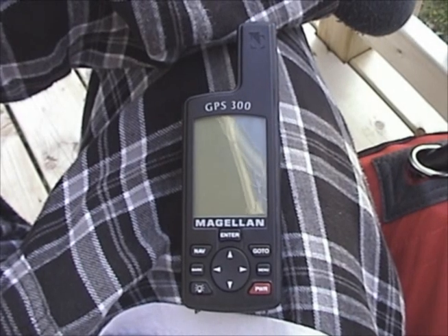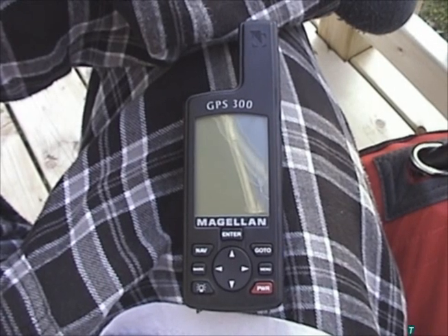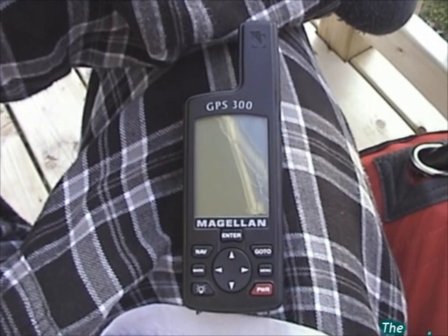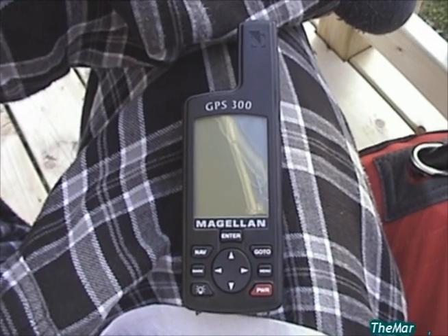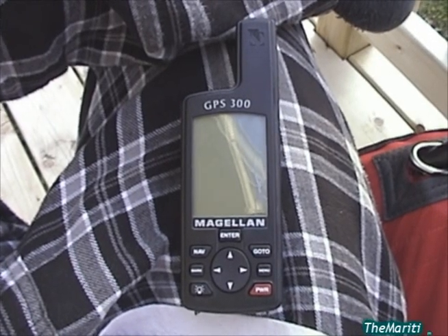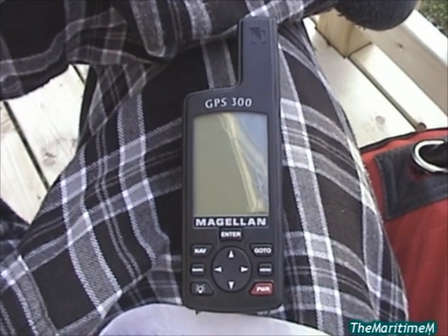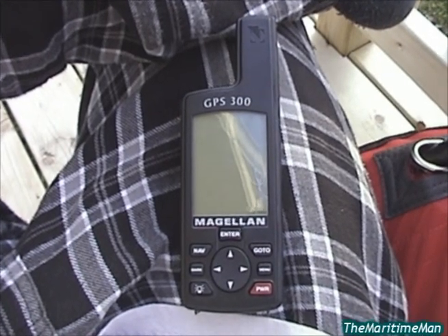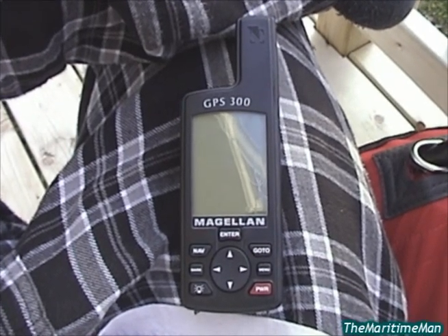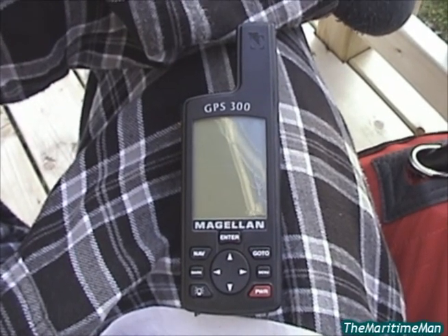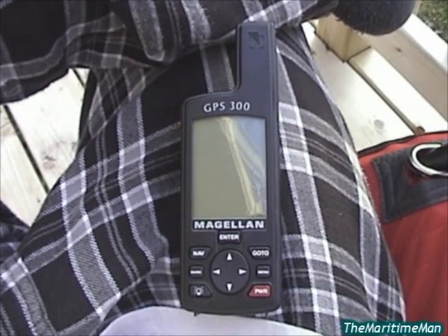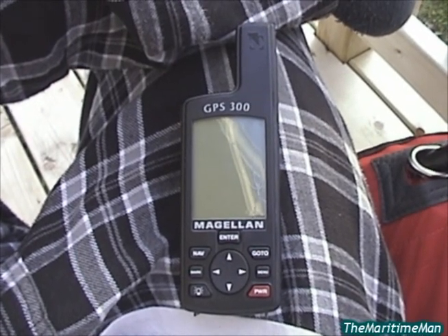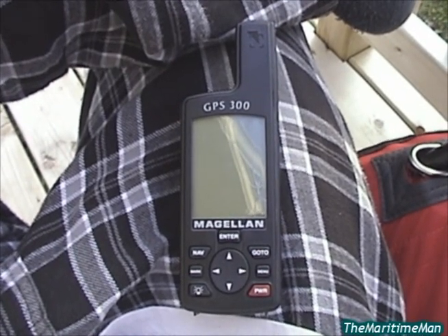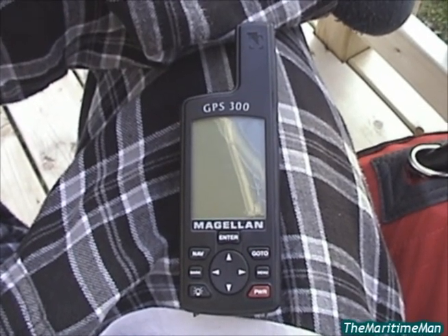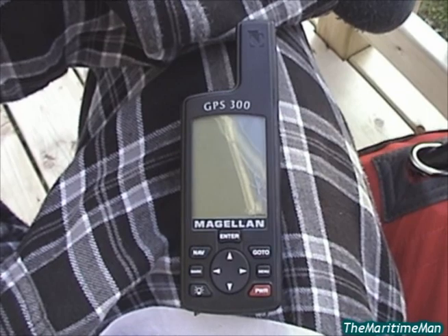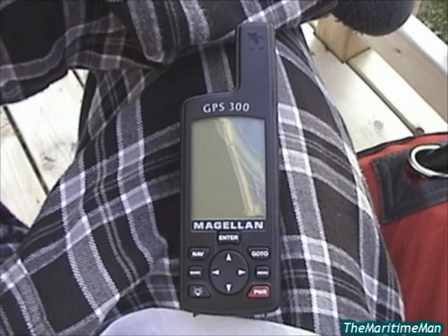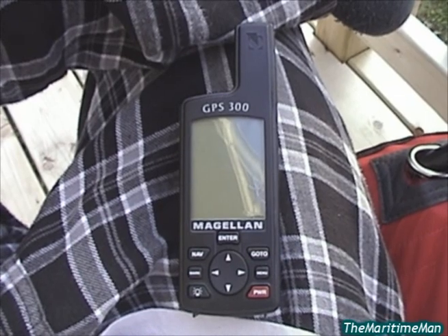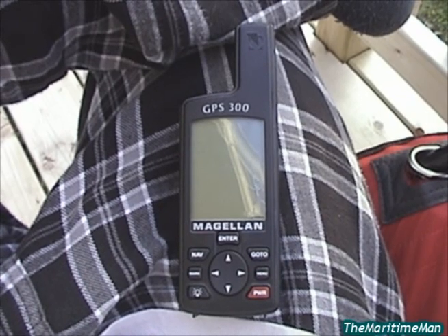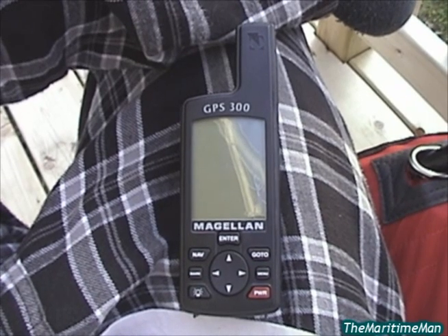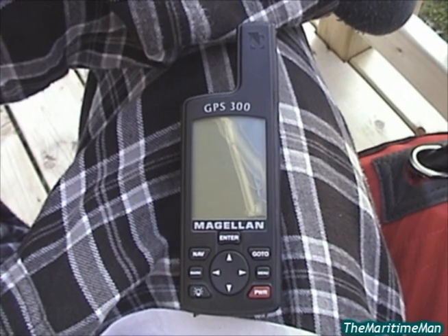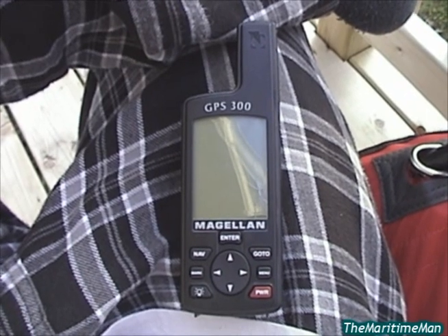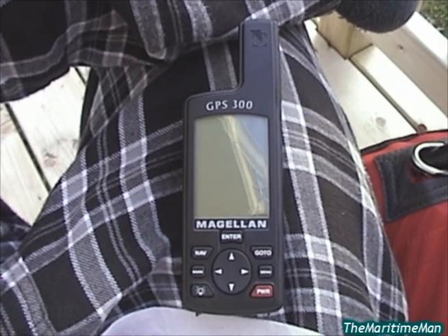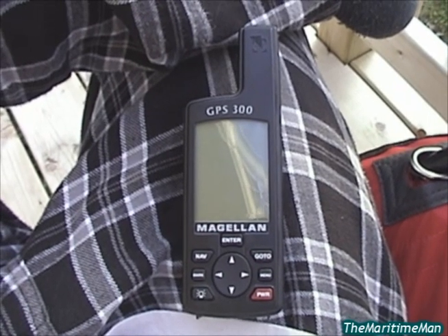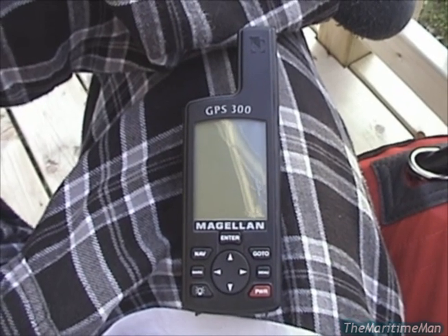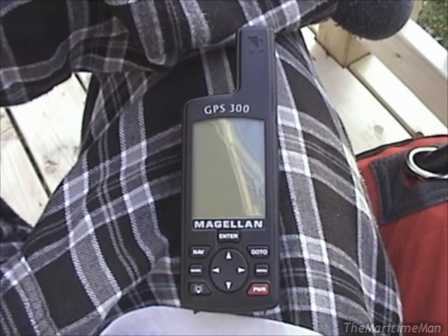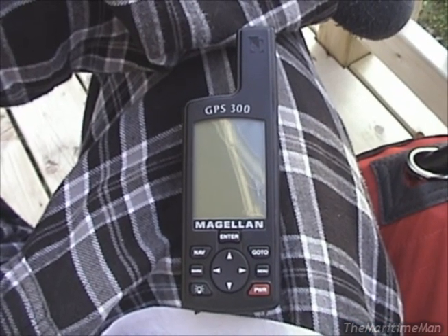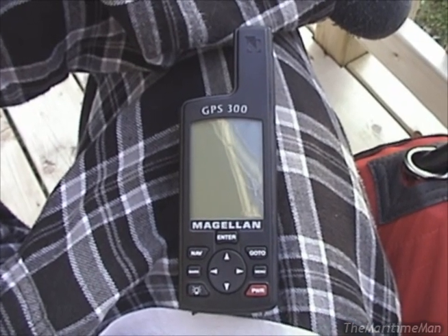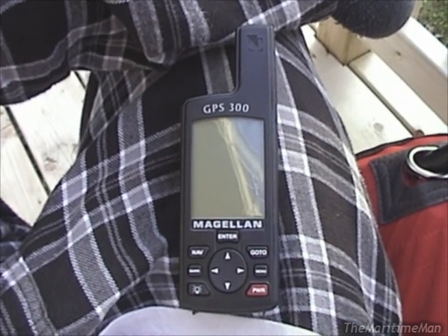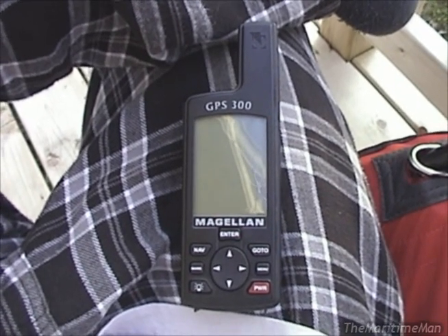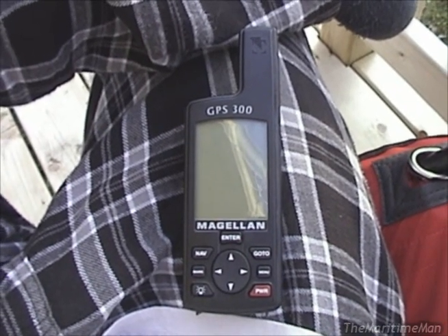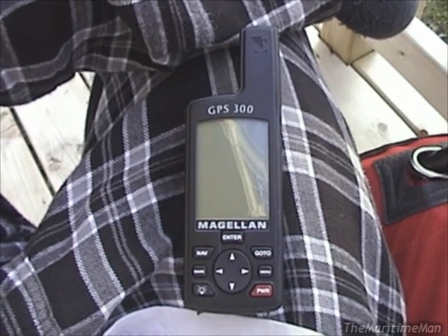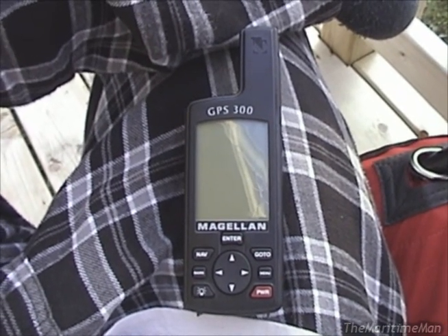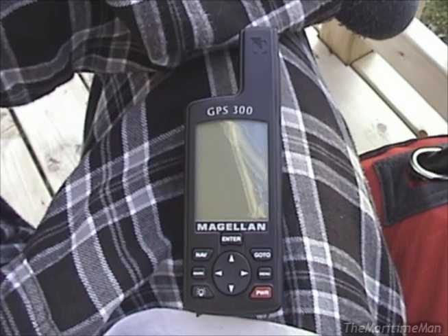Greetings! I've got something pretty cool to show you today. This is a Magellan GPS 300 handheld GPS navigator, made in 1999.